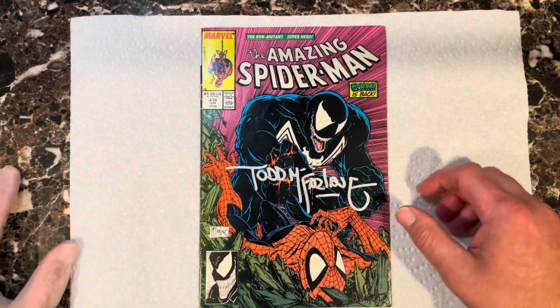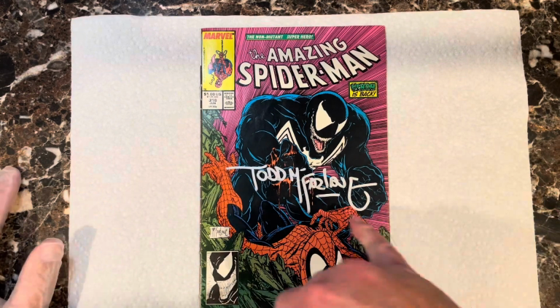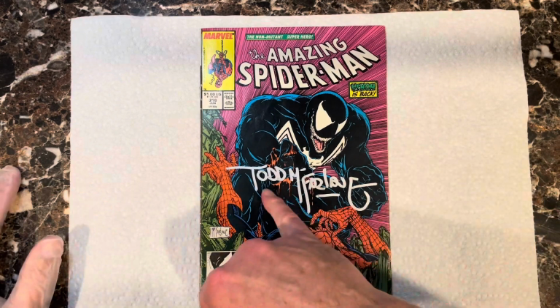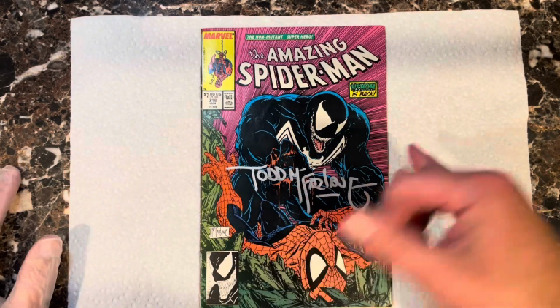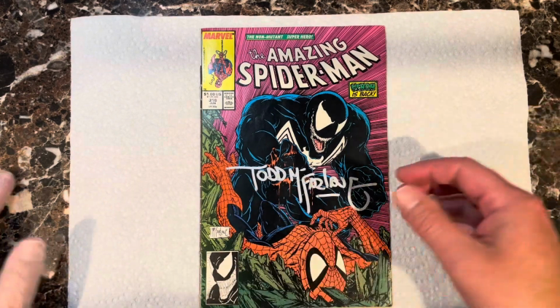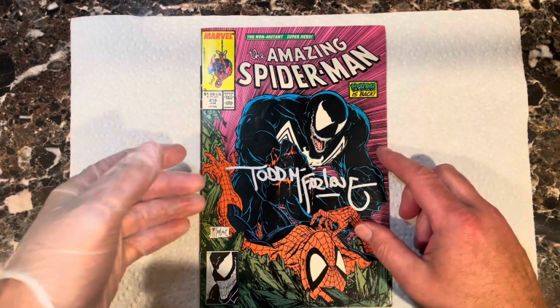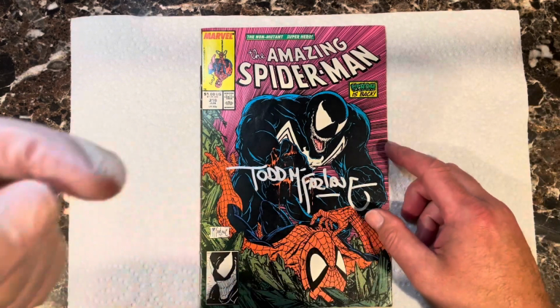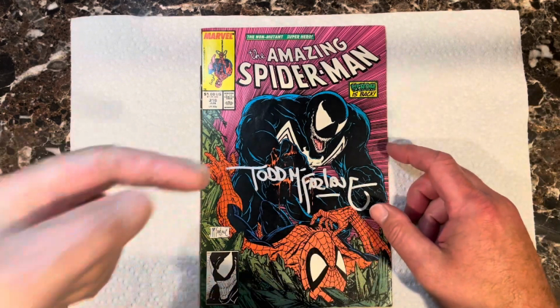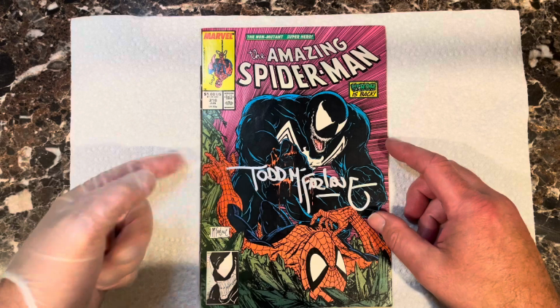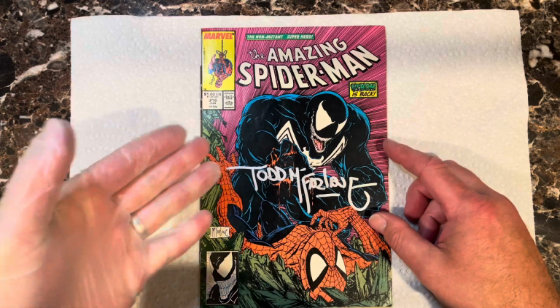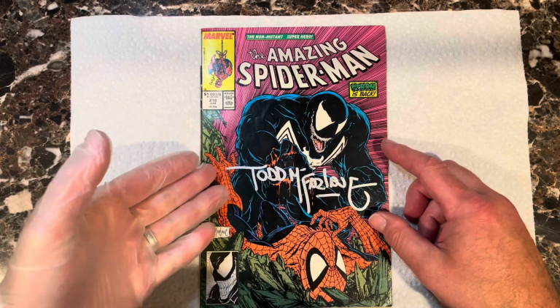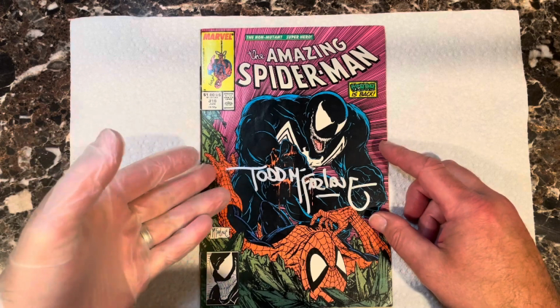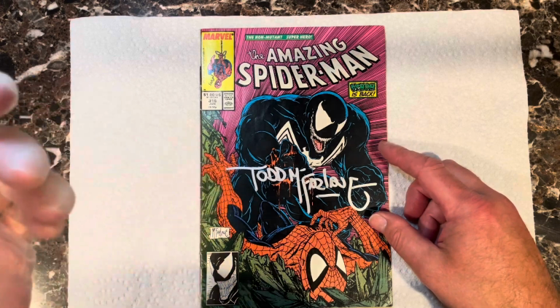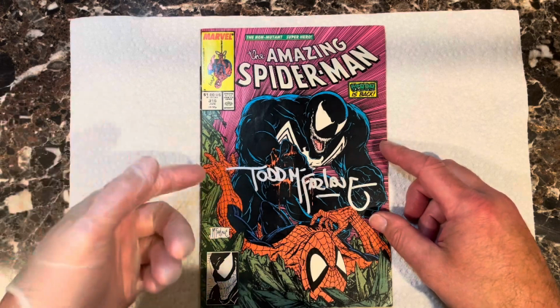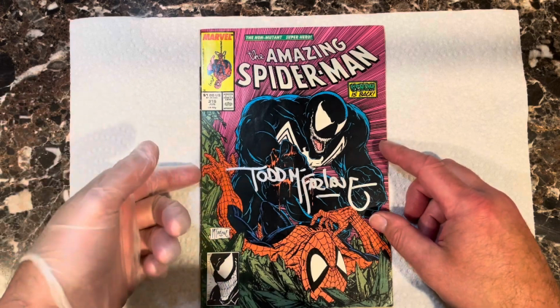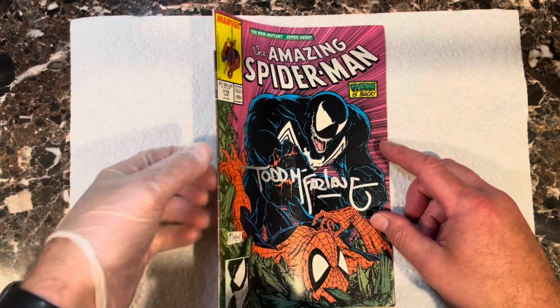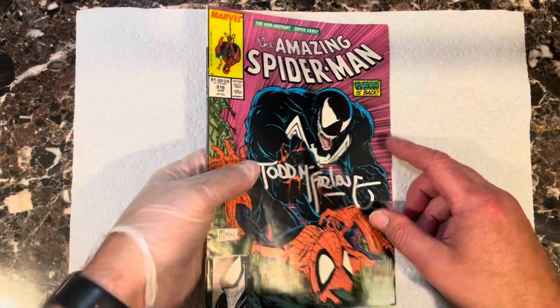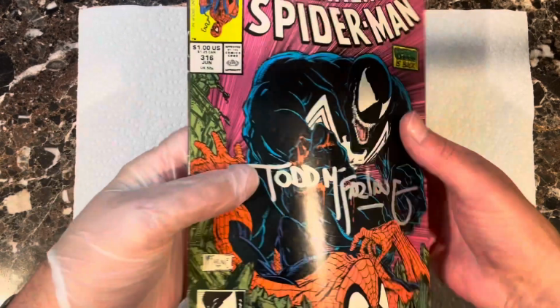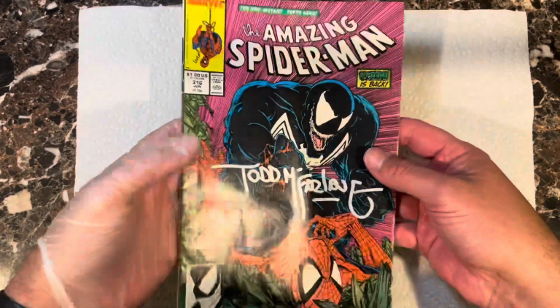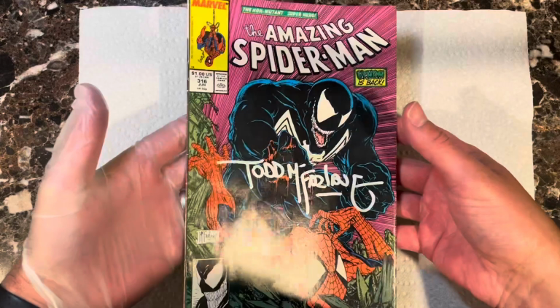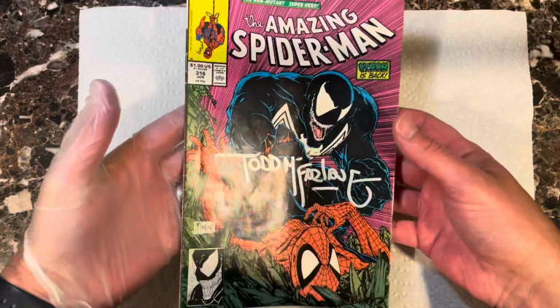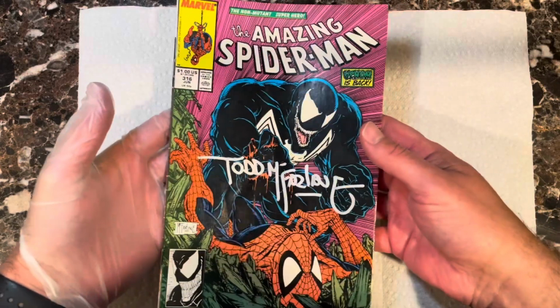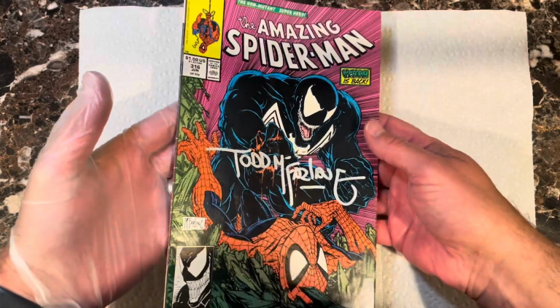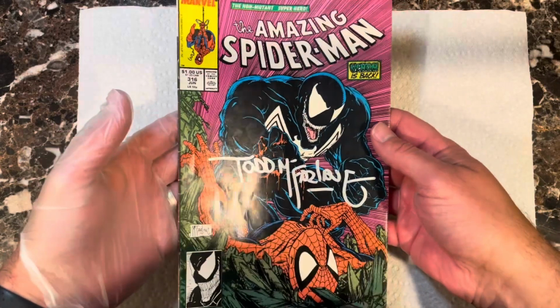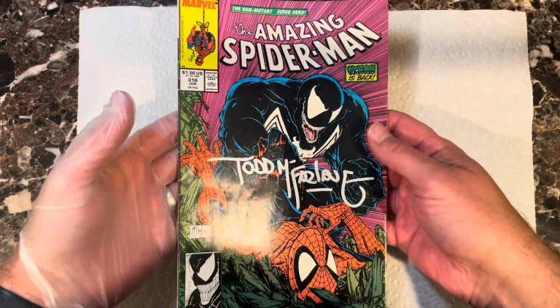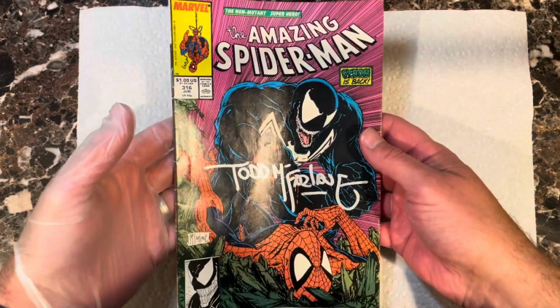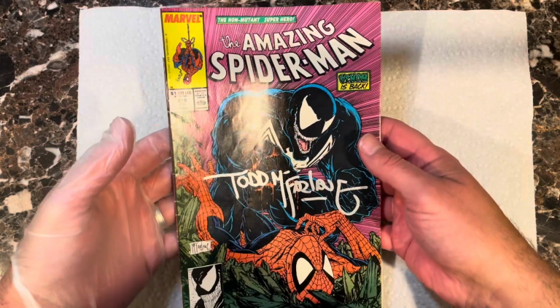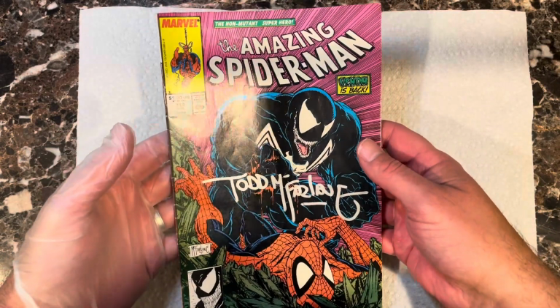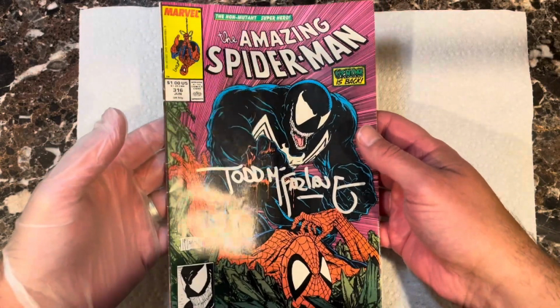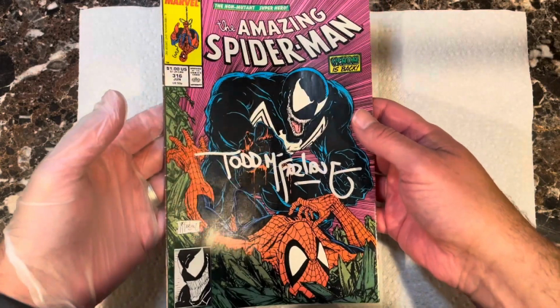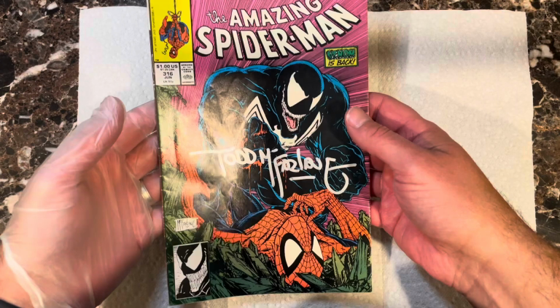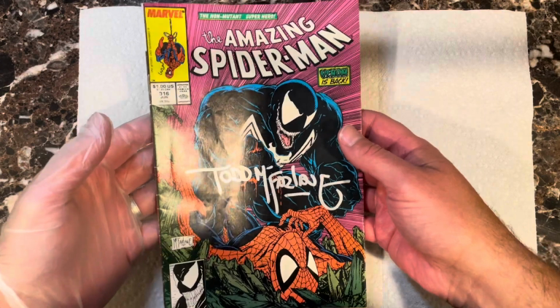This is Amazing Spider-Man #316, signed by Todd McFarlane. He told me he bought this book when it came out back in the day, so he's had it a long time. You can tell he loved it.